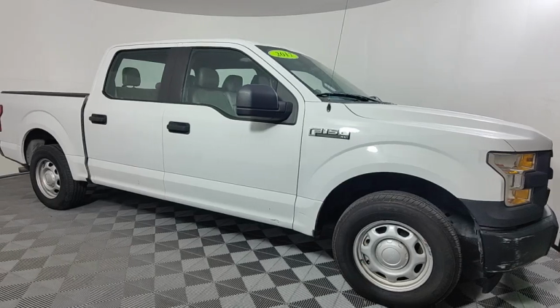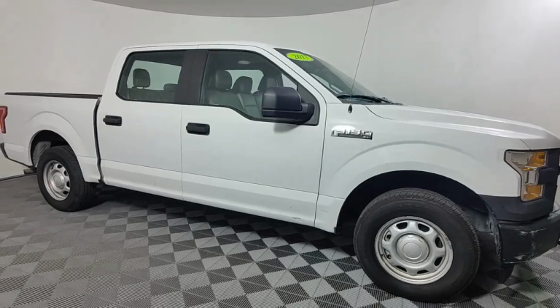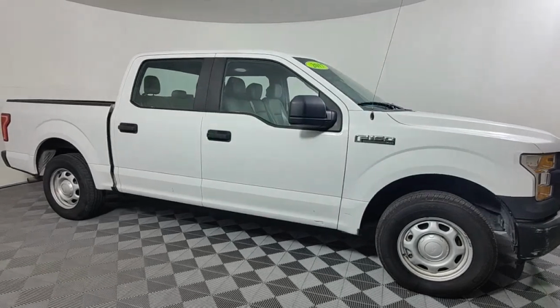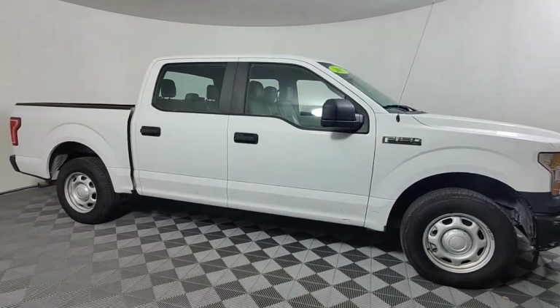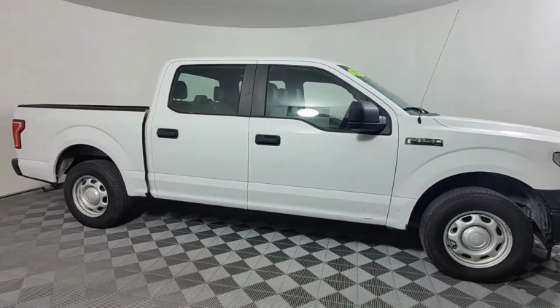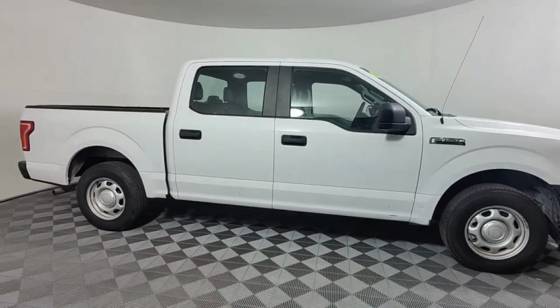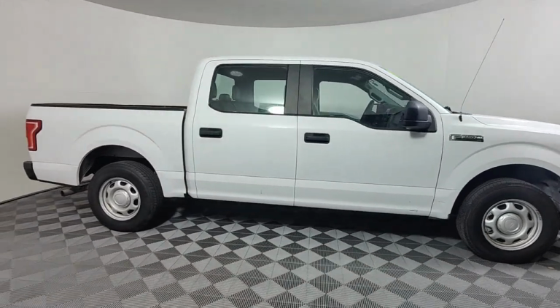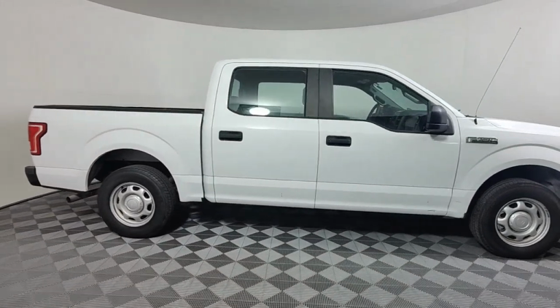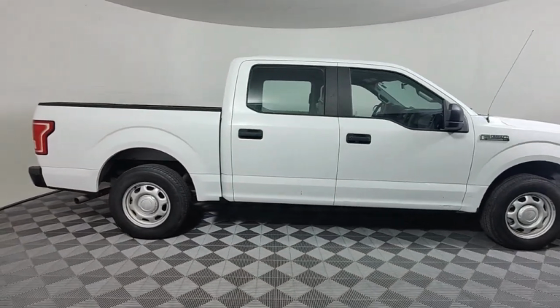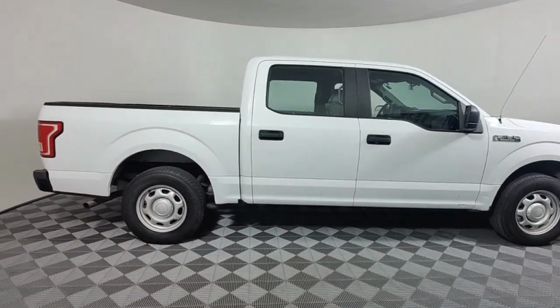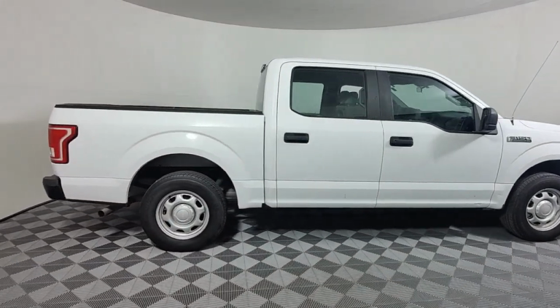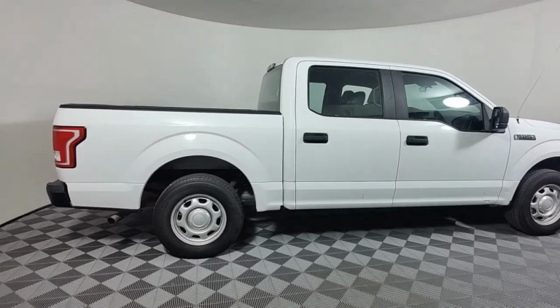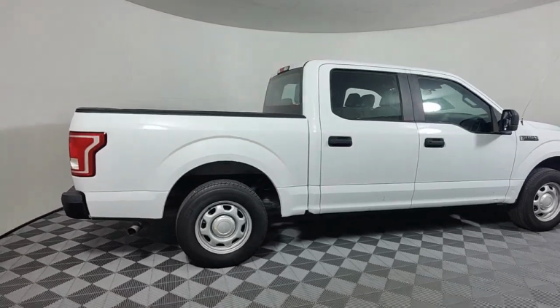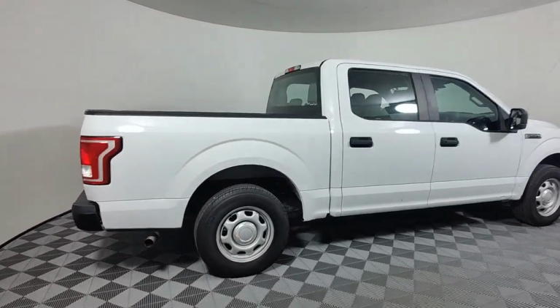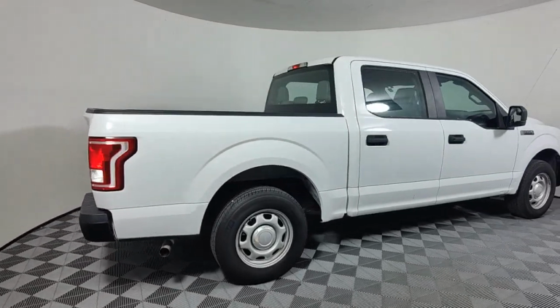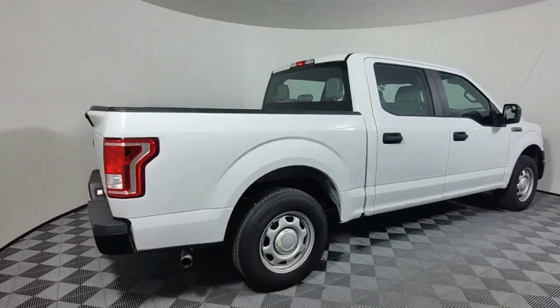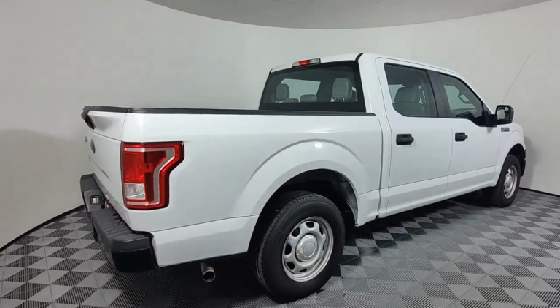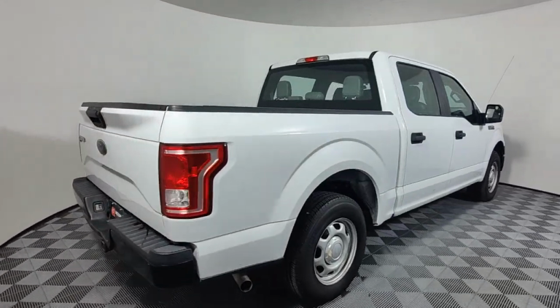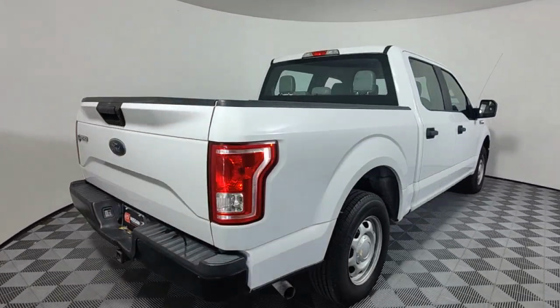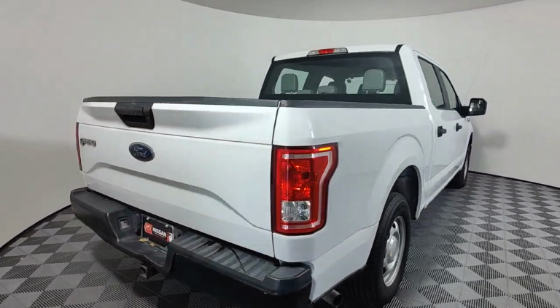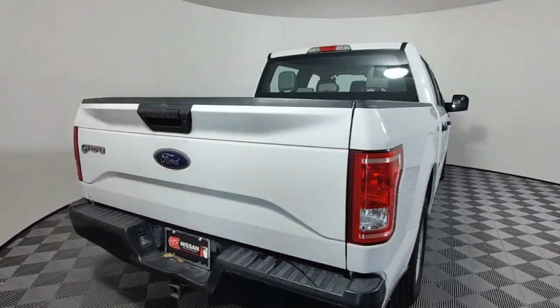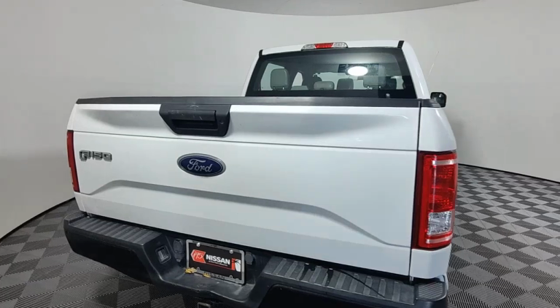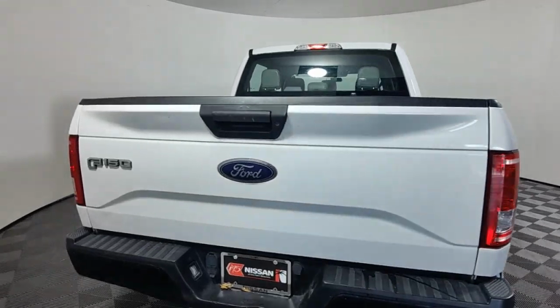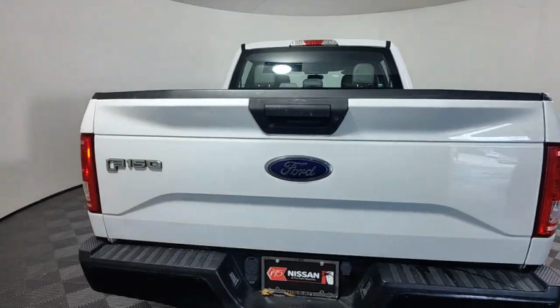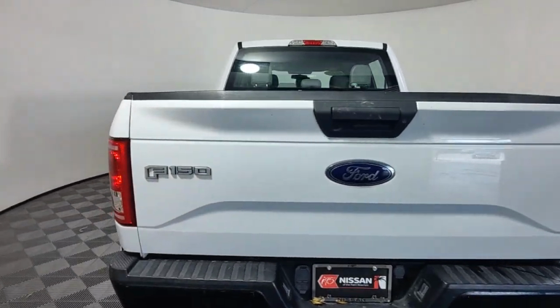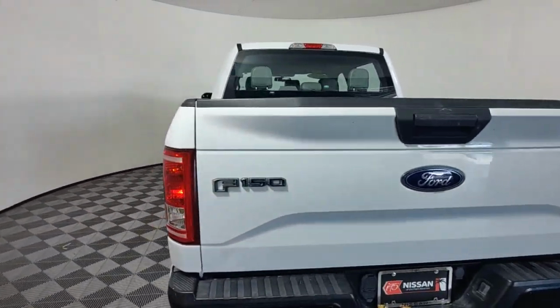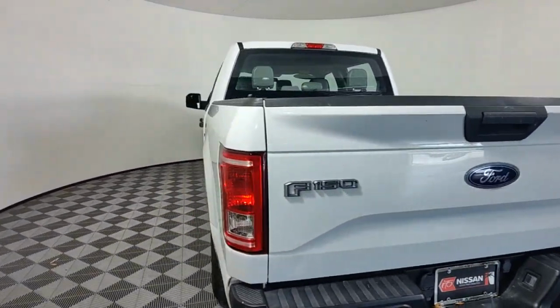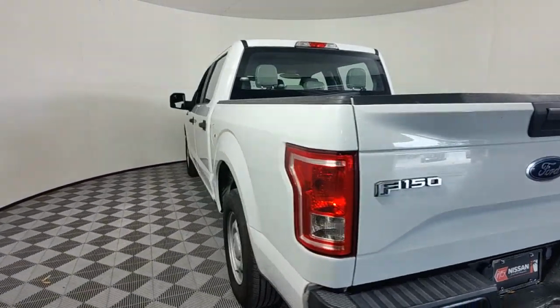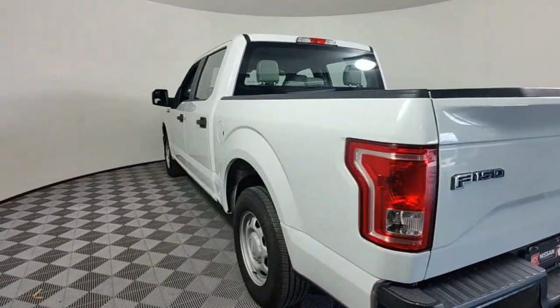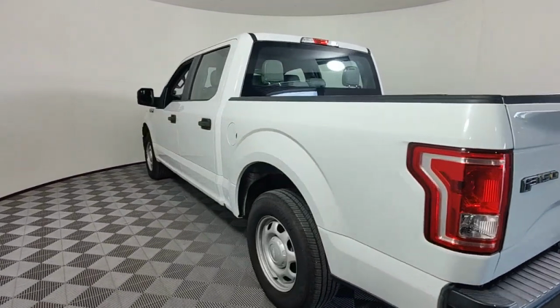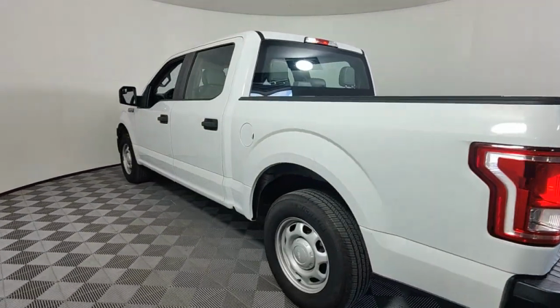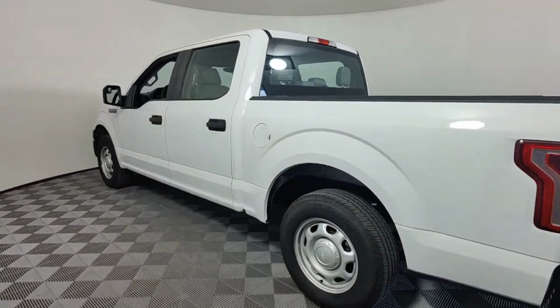Can you see yourself in the 2017 Ford F-150? This vehicle is an outstanding buy with fewer than 90,000 miles on the odometer. This rugged F-150 is ready for work, off-roading, or a little R&R.